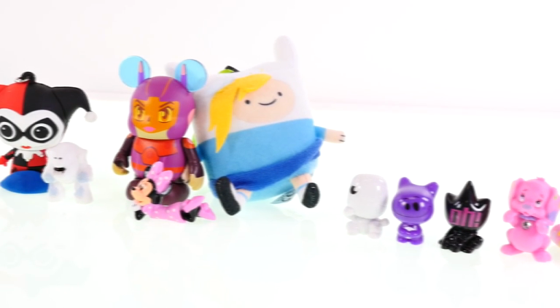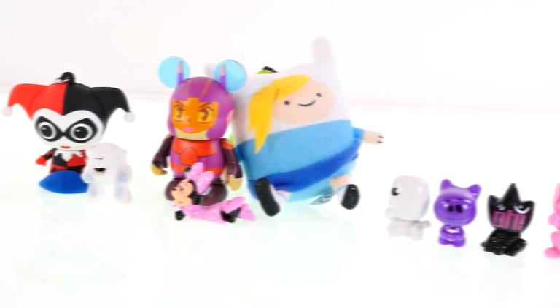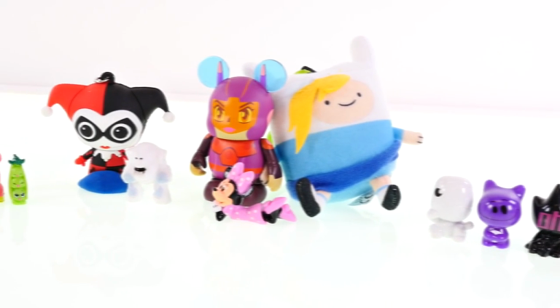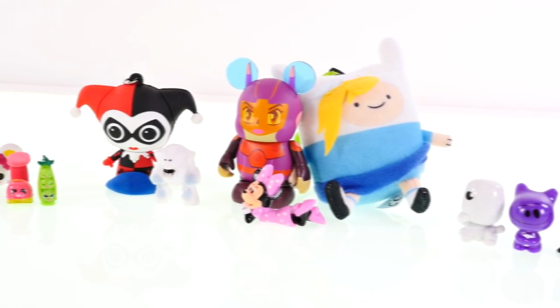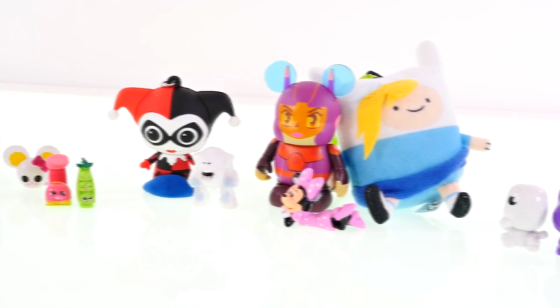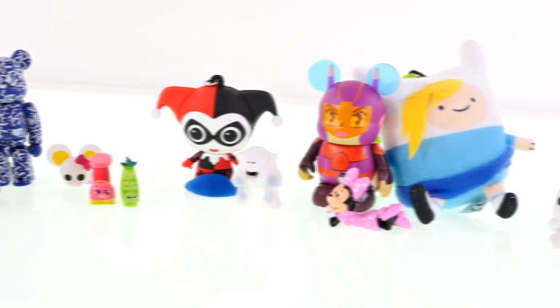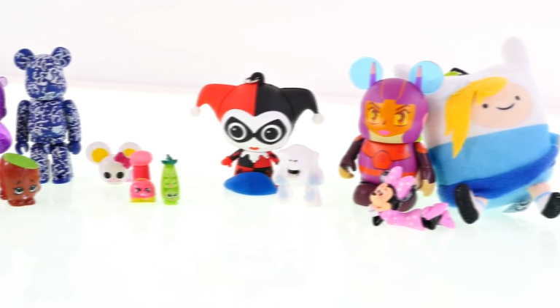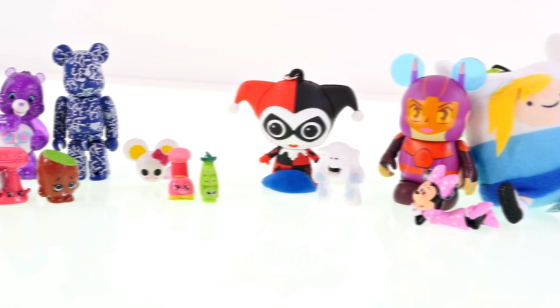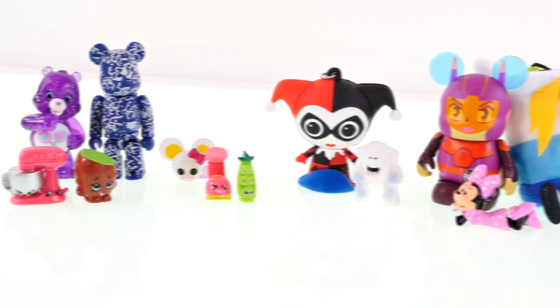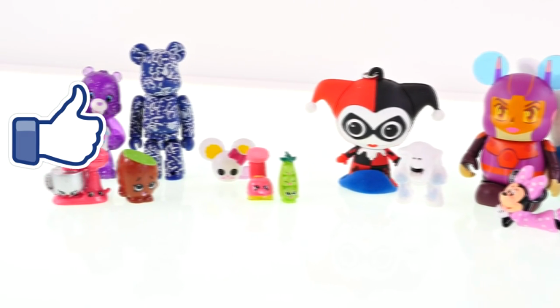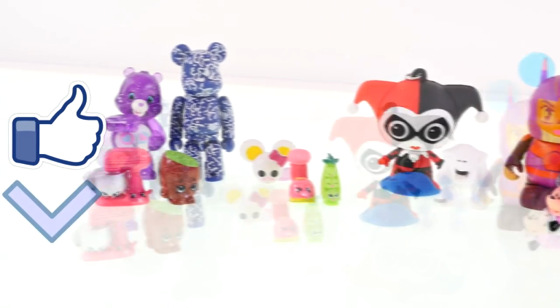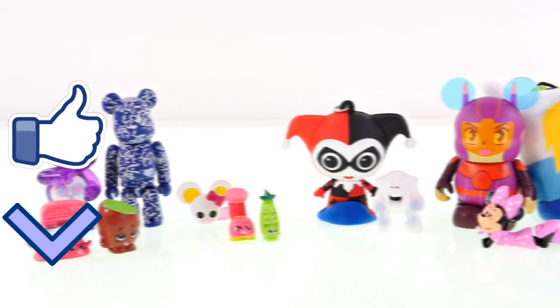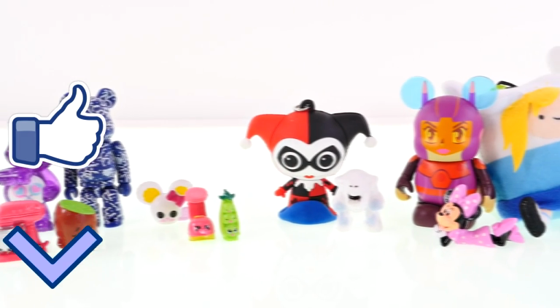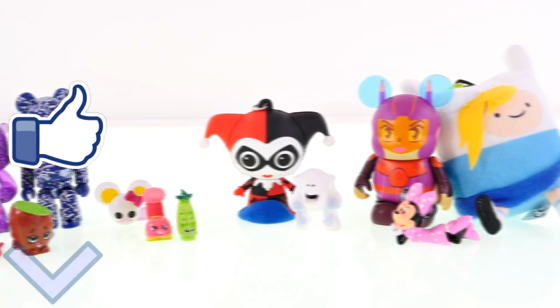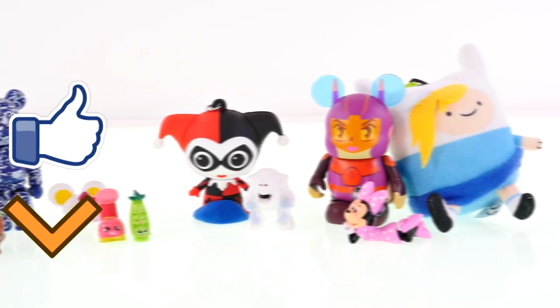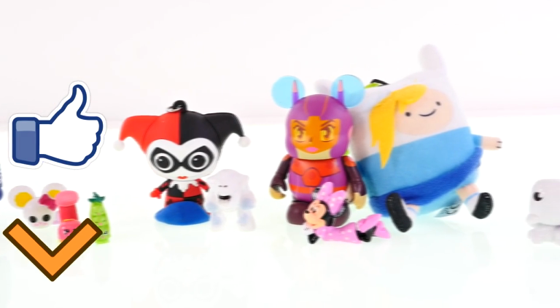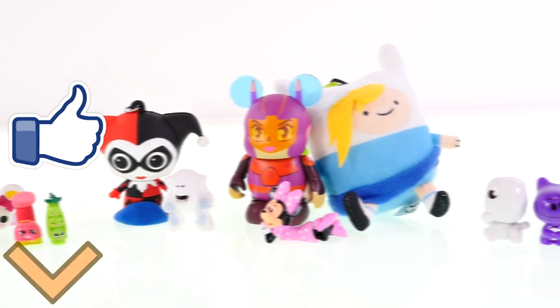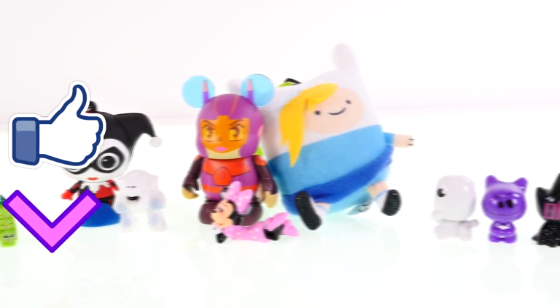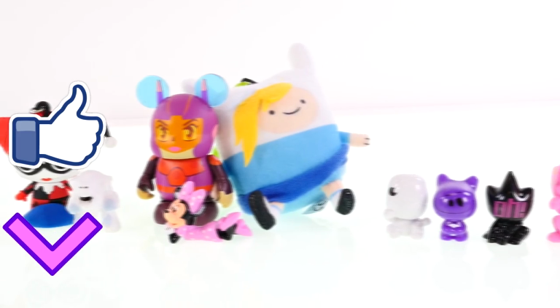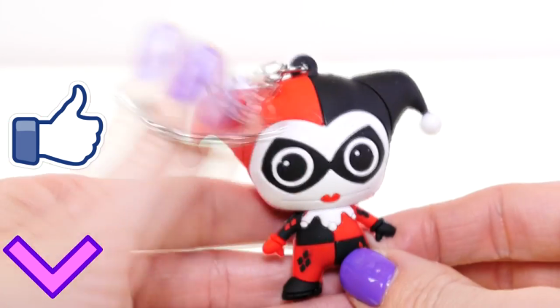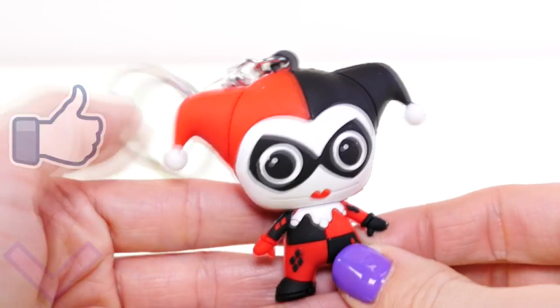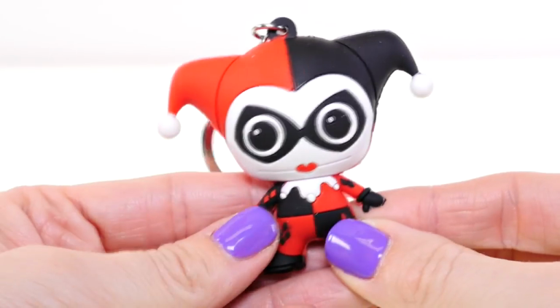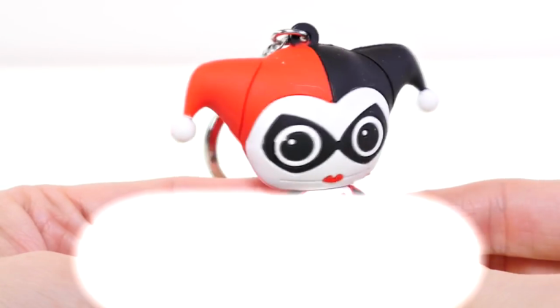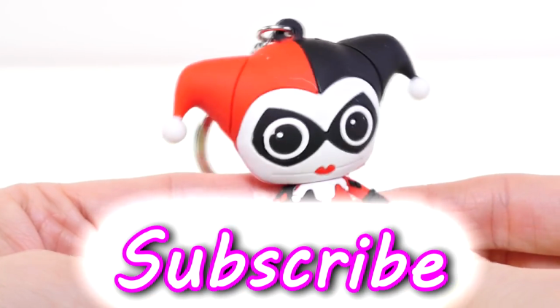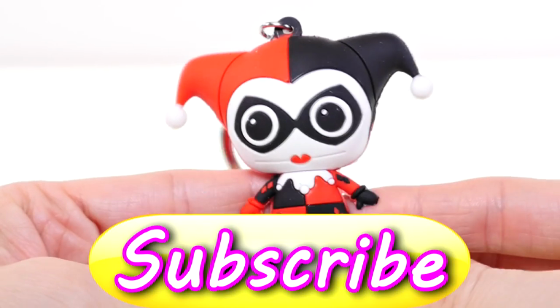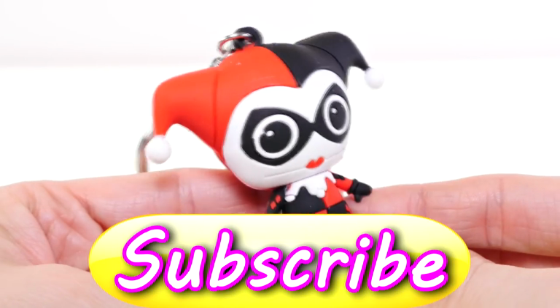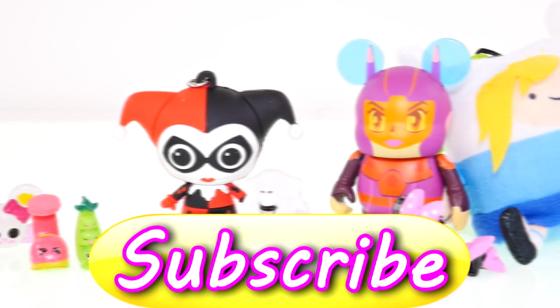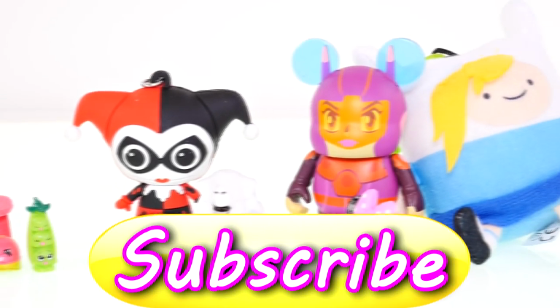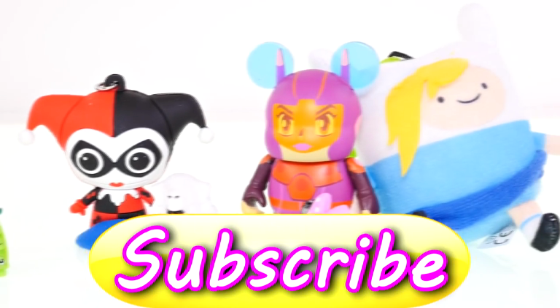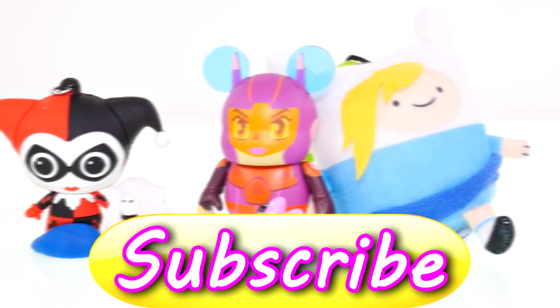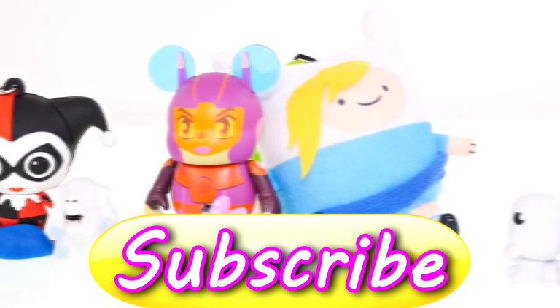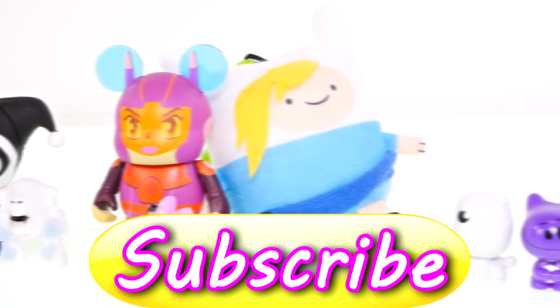Alright guys, that's all the surprises I have for you today! If you'd like to see more, just click on the thumbs up and let me know in the comments what your favorite surprise was that I just opened. My favorite is Harley Quinn. This is Kaylee for DCTC, and thanks for watching!